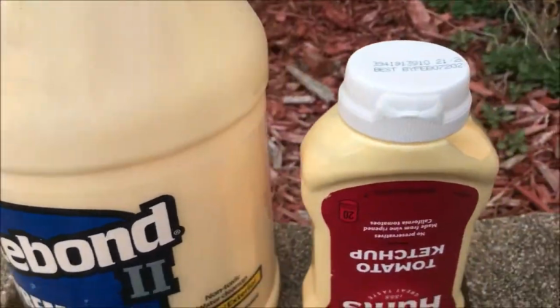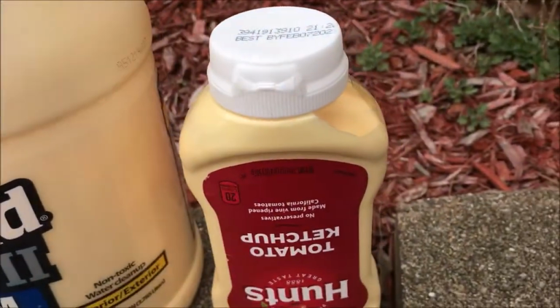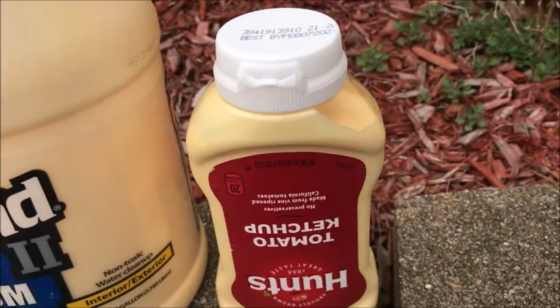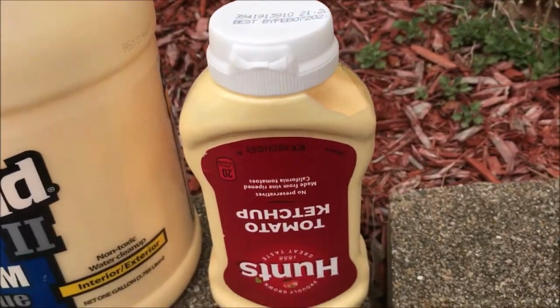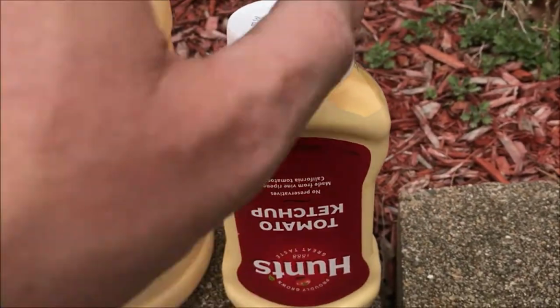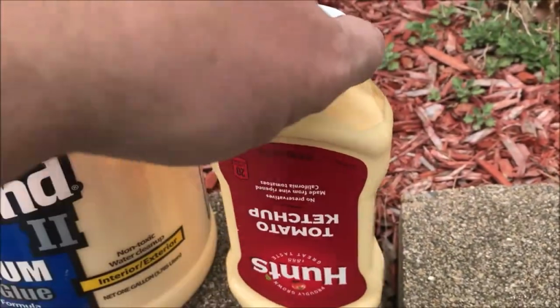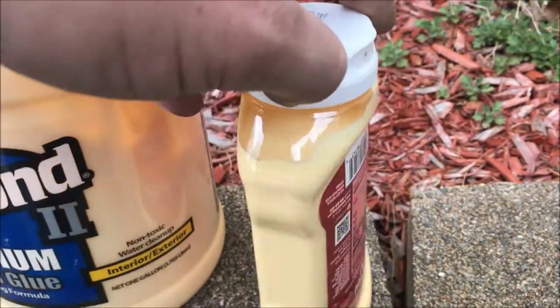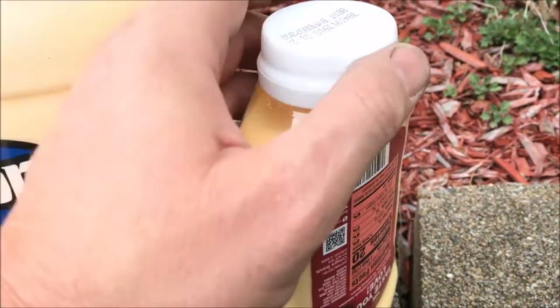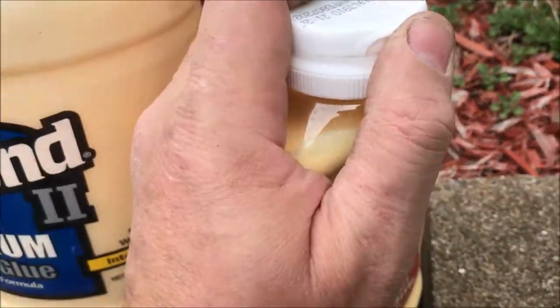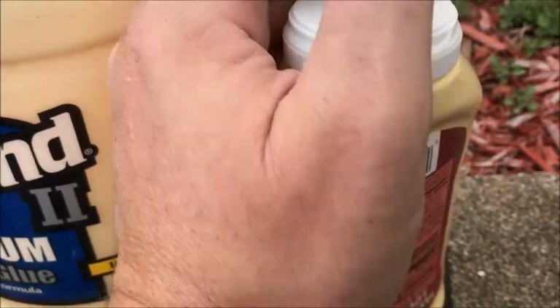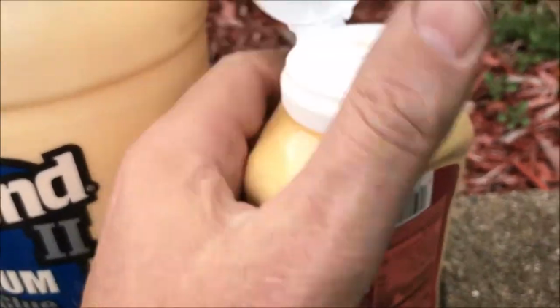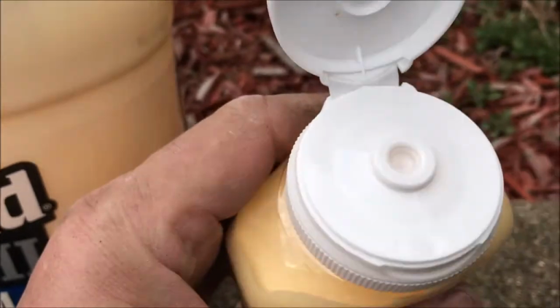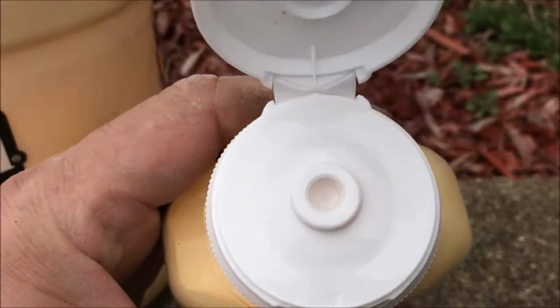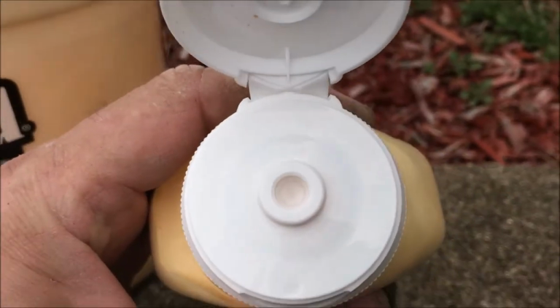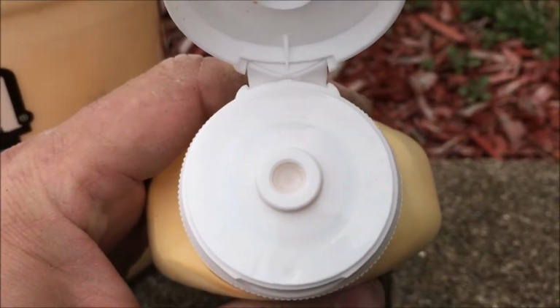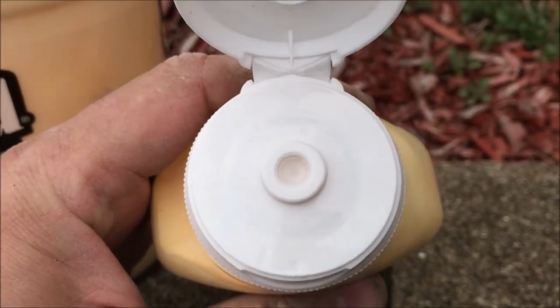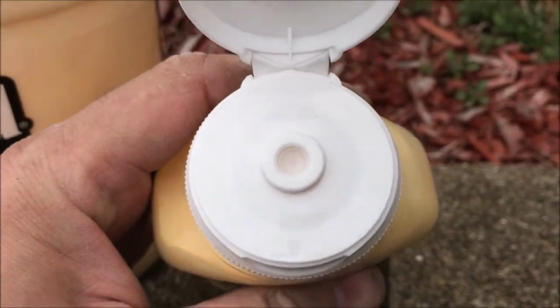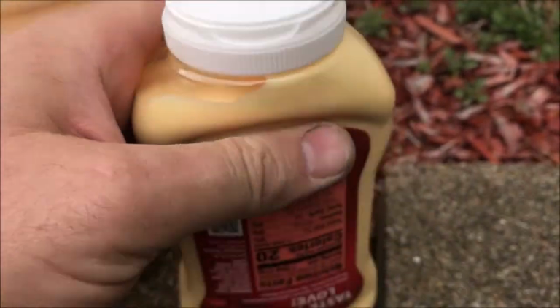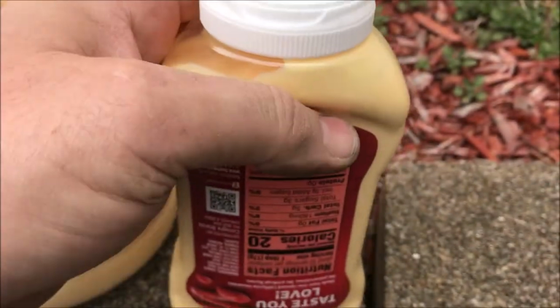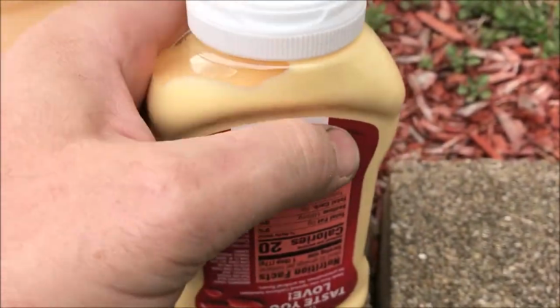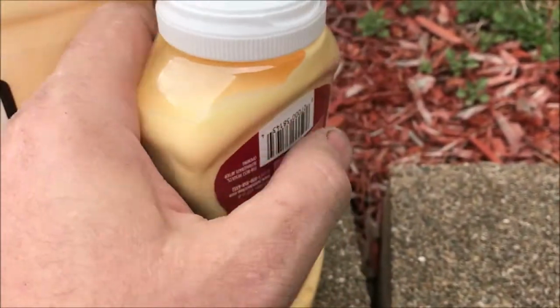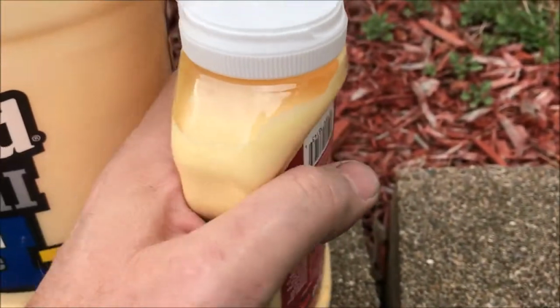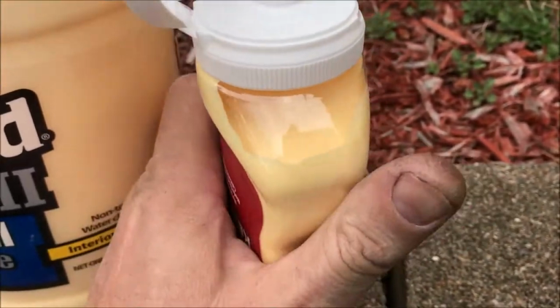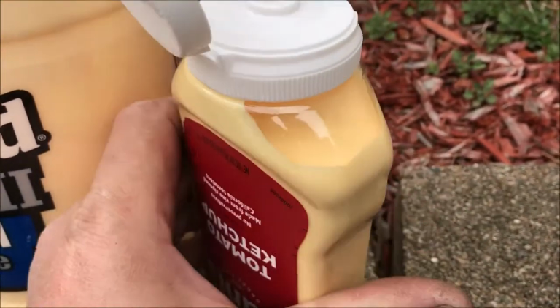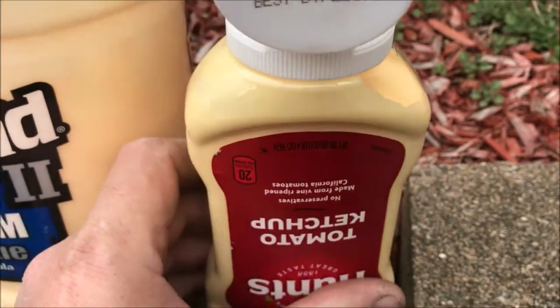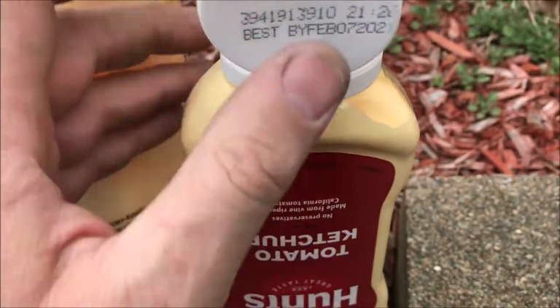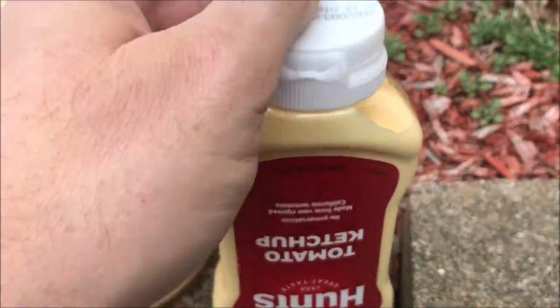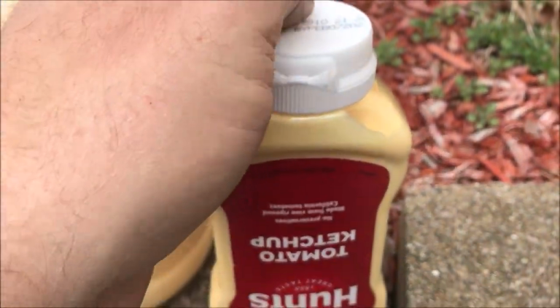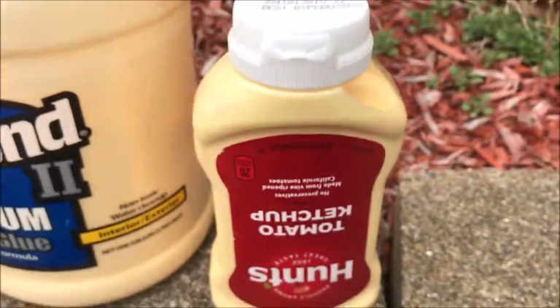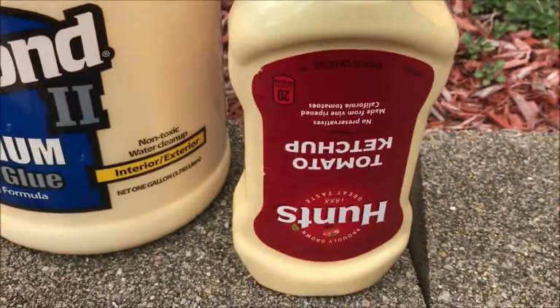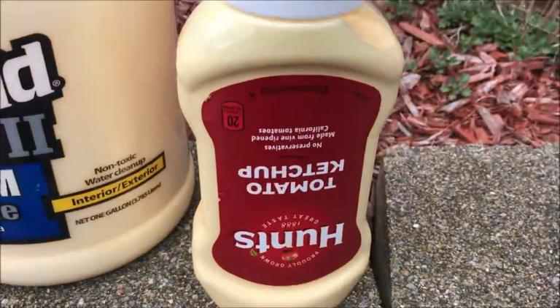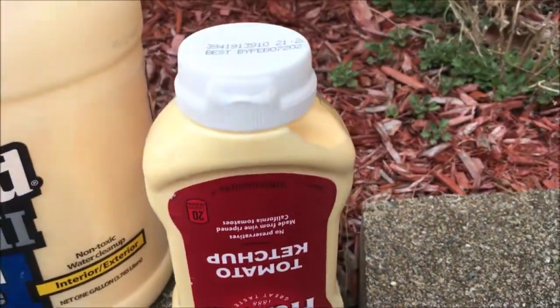These things are nice in that they have a closing top, so it keeps the air out of the thing for the most part. And it makes application to whatever project you're working on very easy.